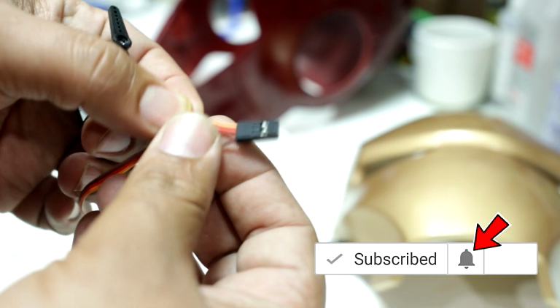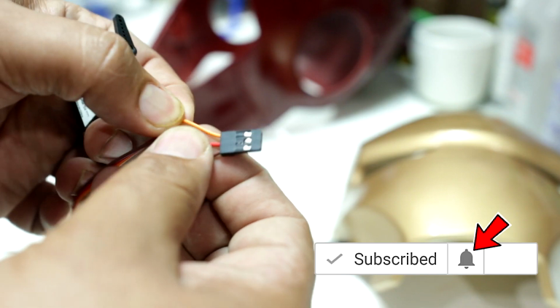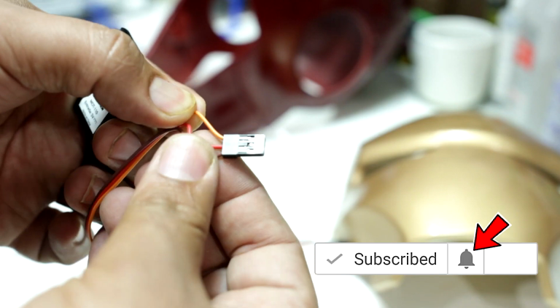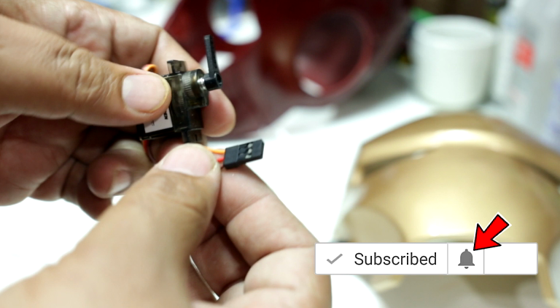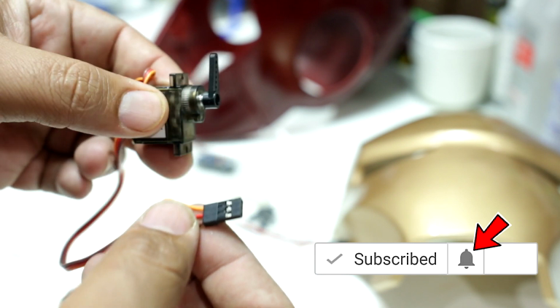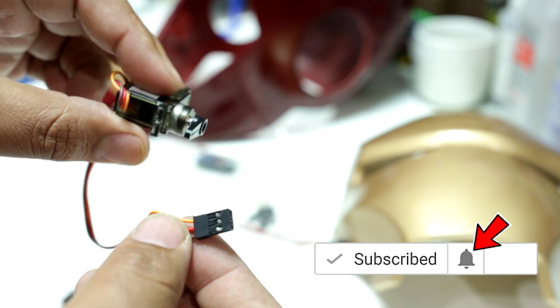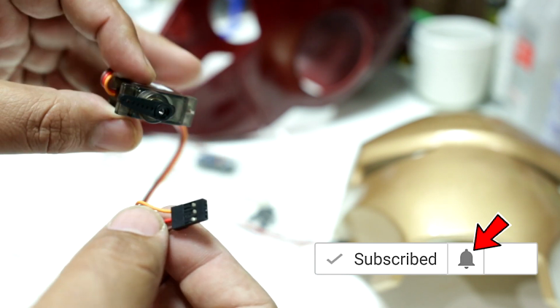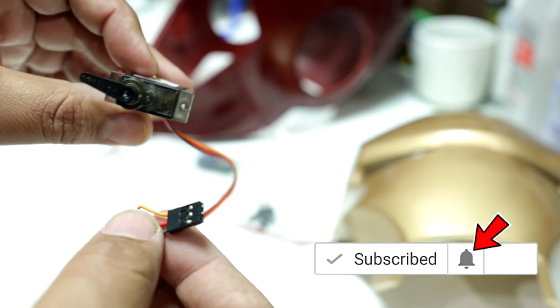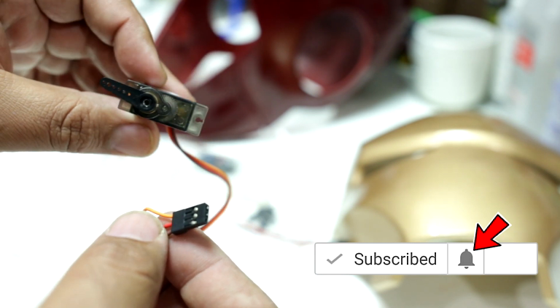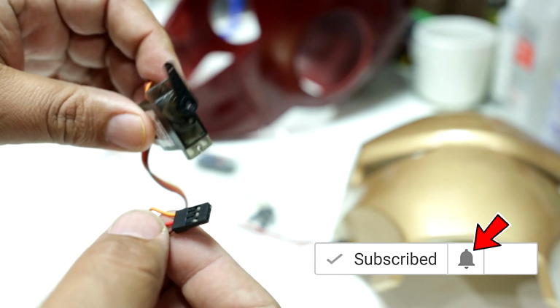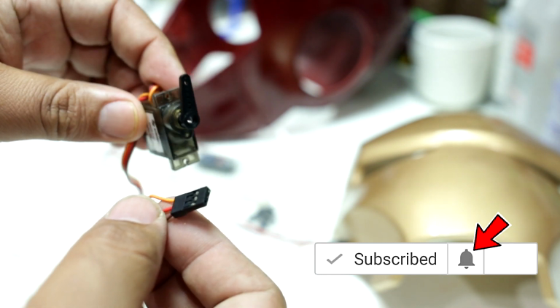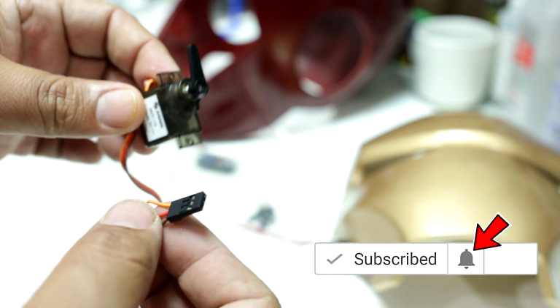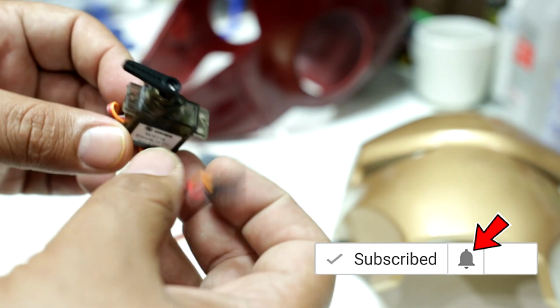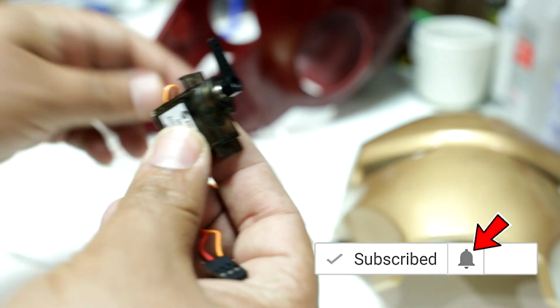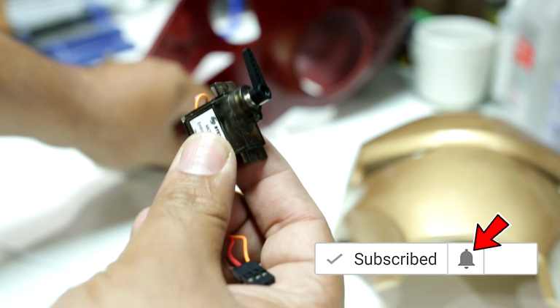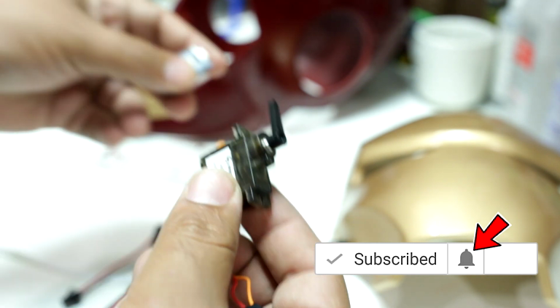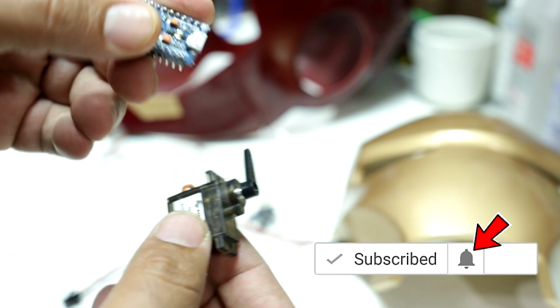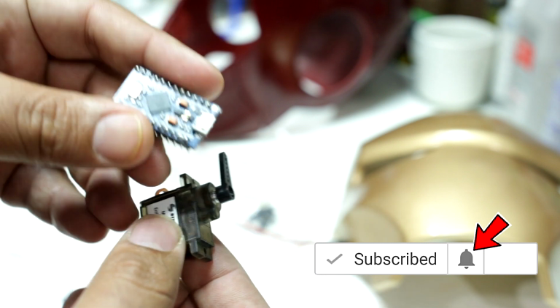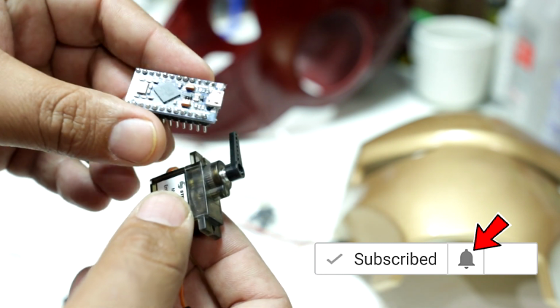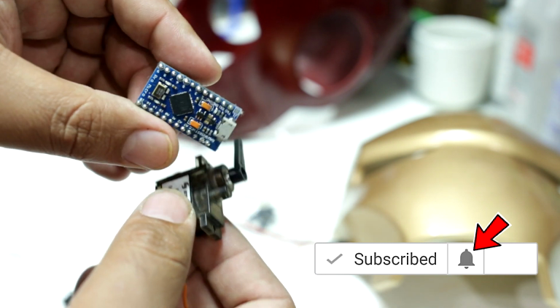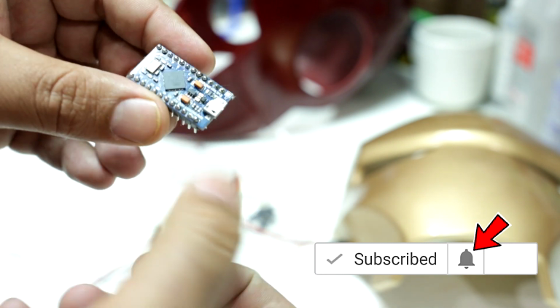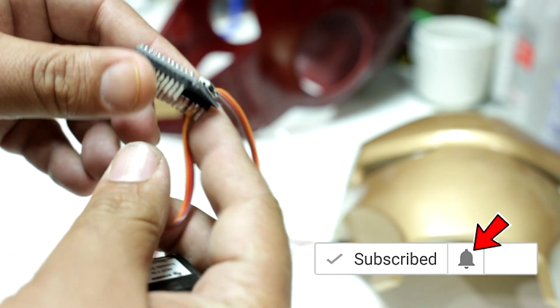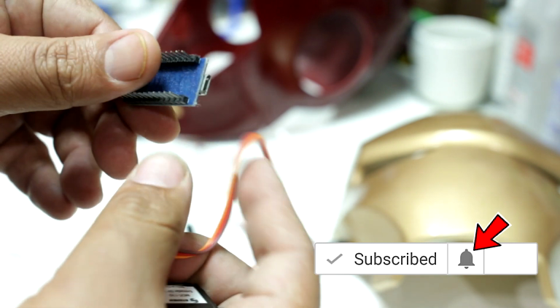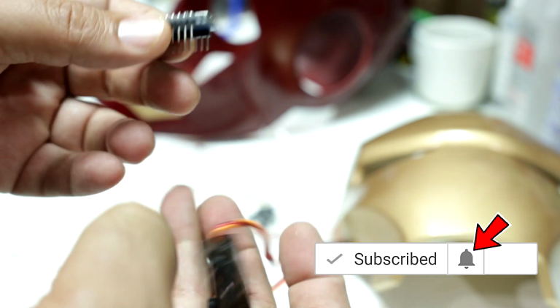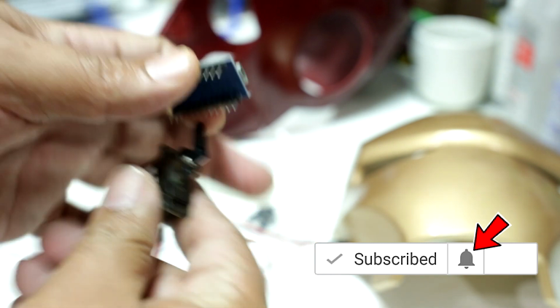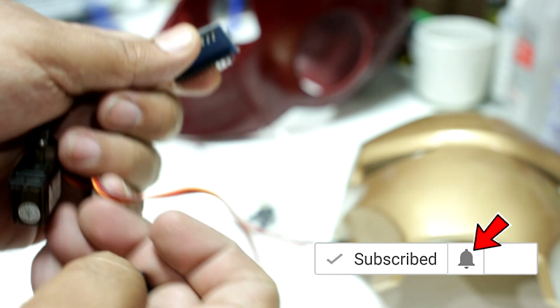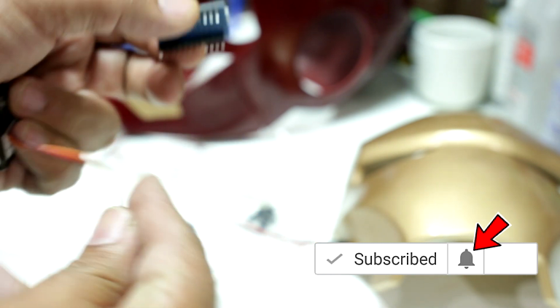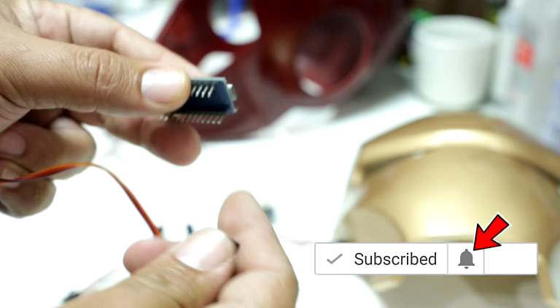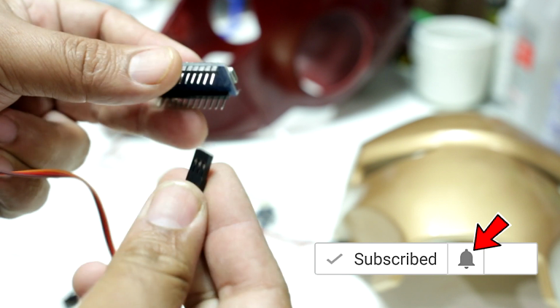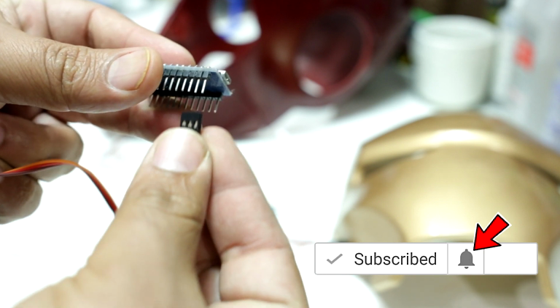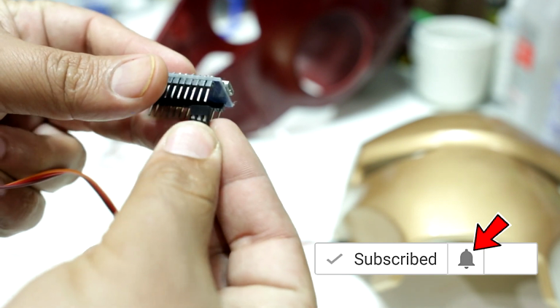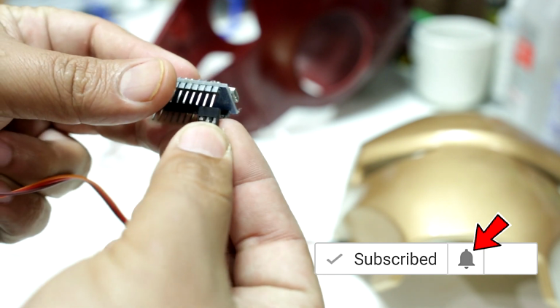If you are not subscribed, please click on the icon on the right to do so — I would greatly appreciate it. Click the link on the left to see part one of this video. Please consider becoming a patron; the link is in the description below. Thank you and goodbye.